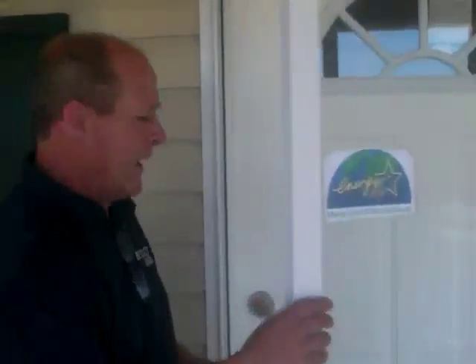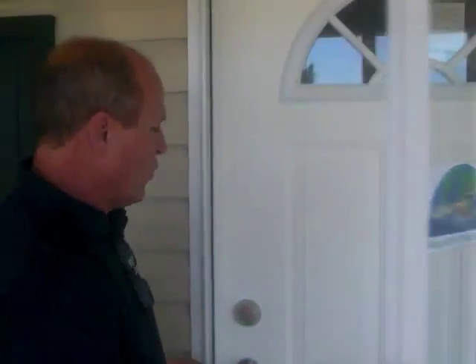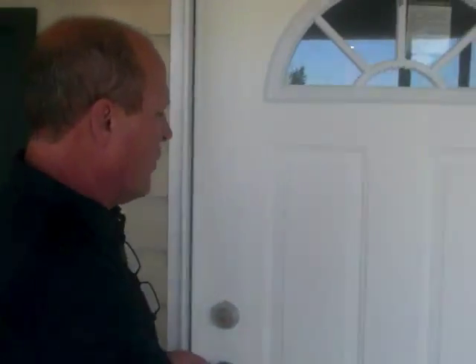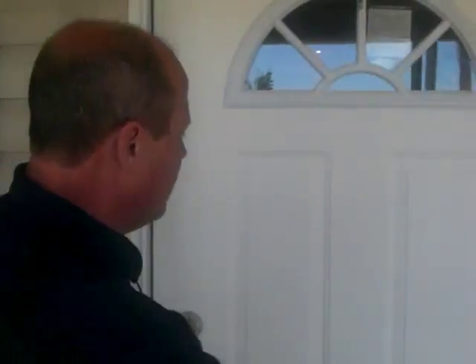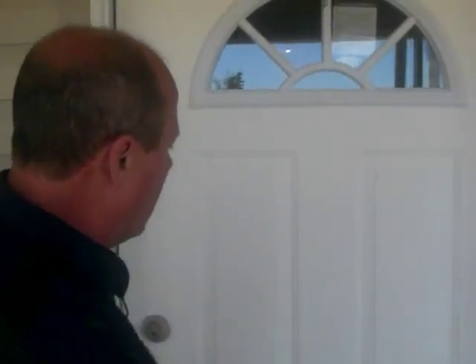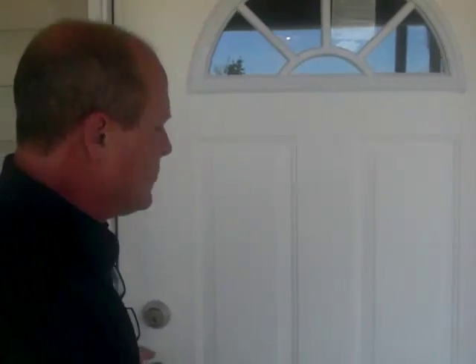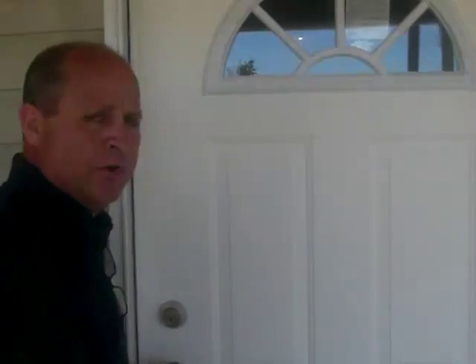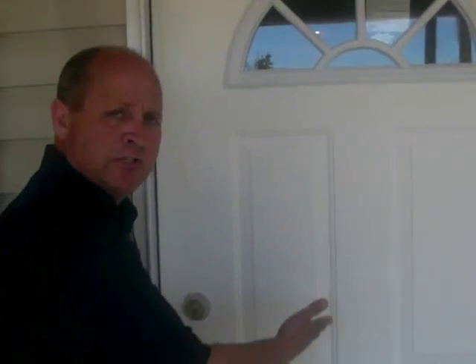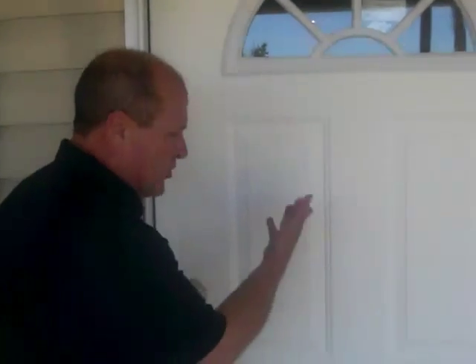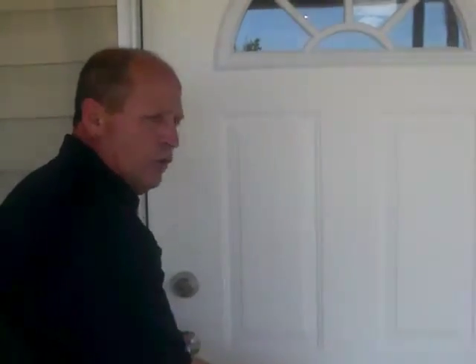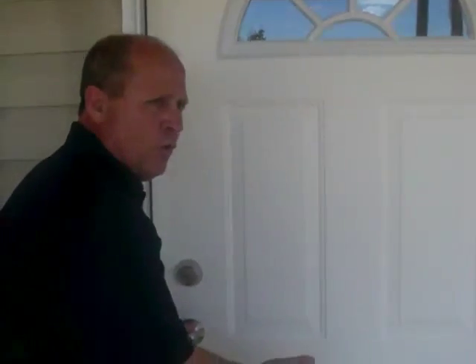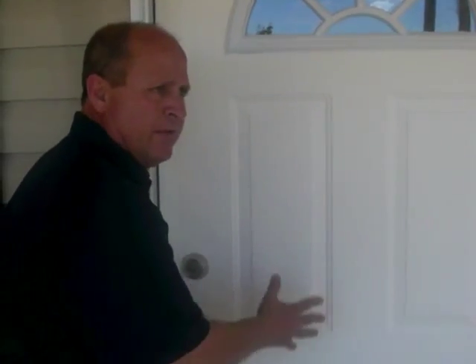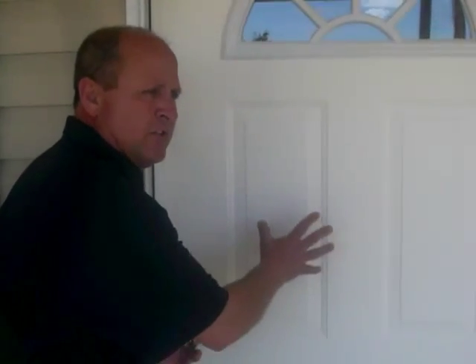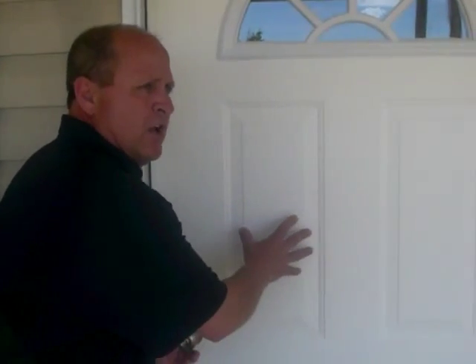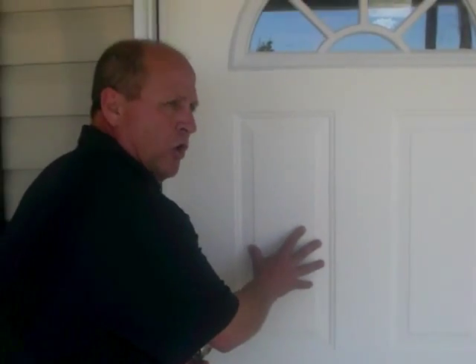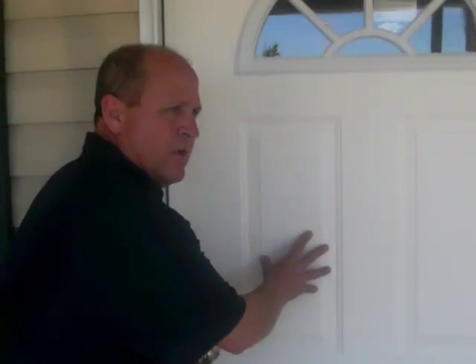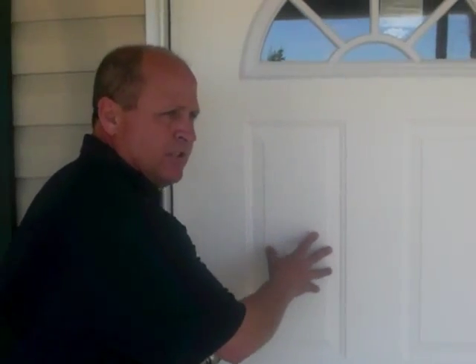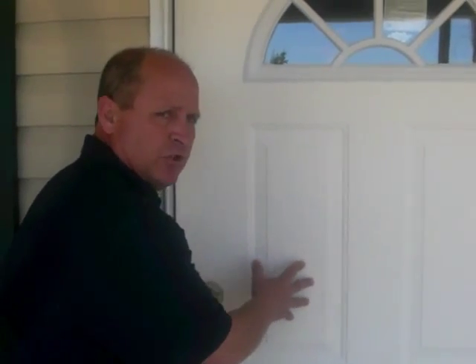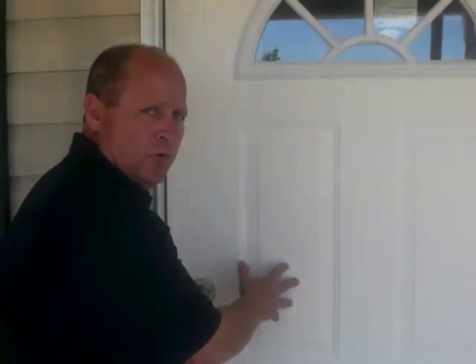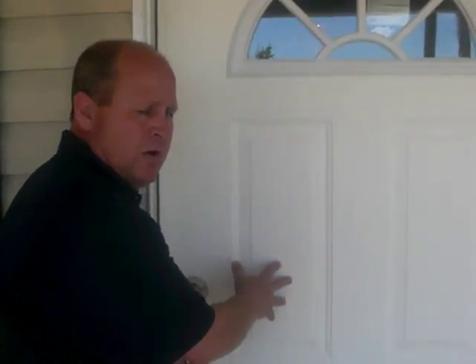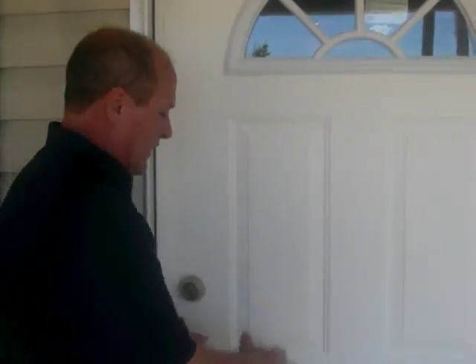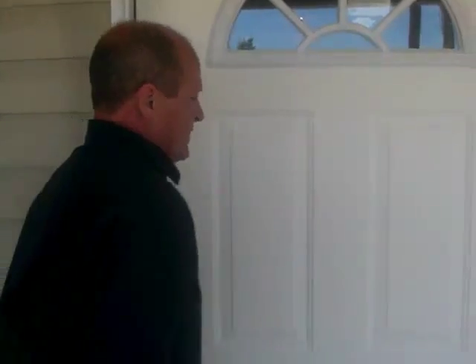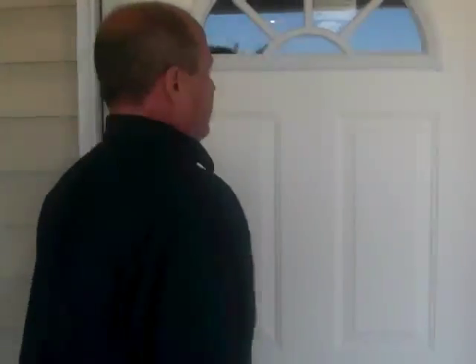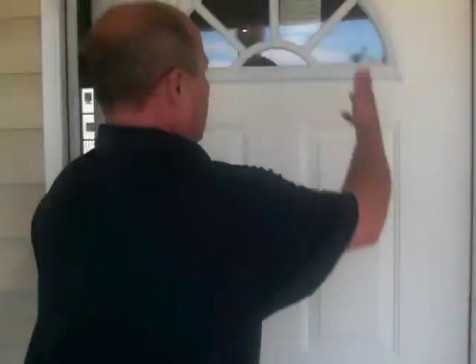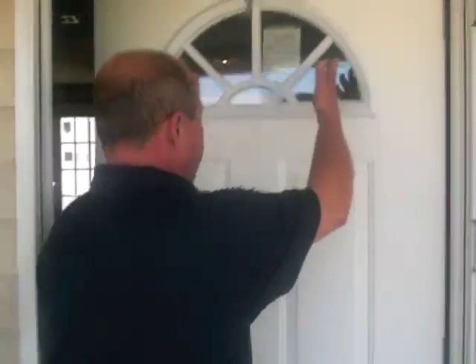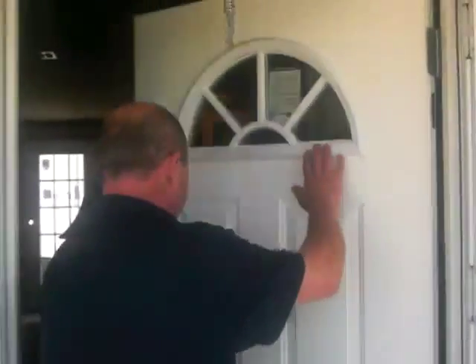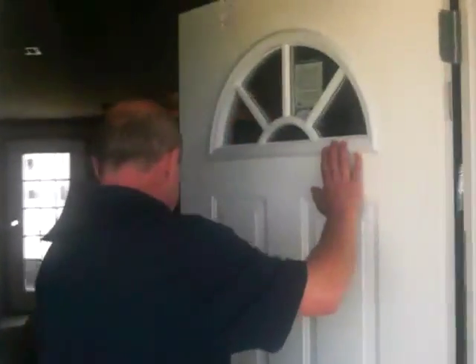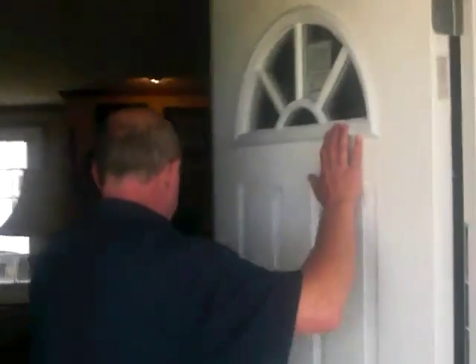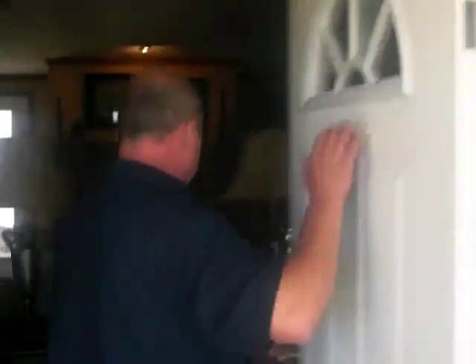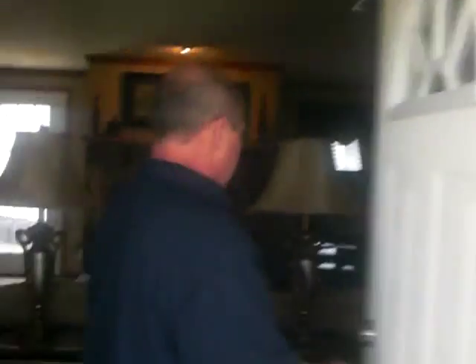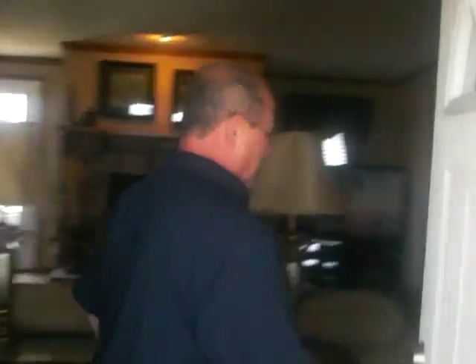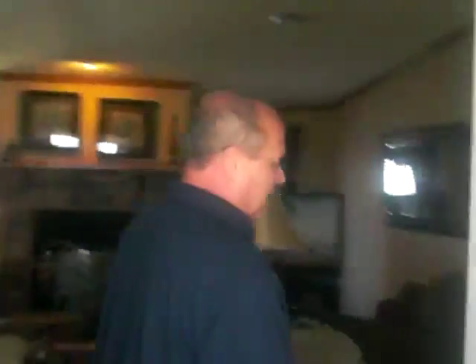We have a full-length glass storm door right here. Also notice this is a steel door — not aluminum, a steel door. It's got the thermal pane glass inside of it. You come inside.